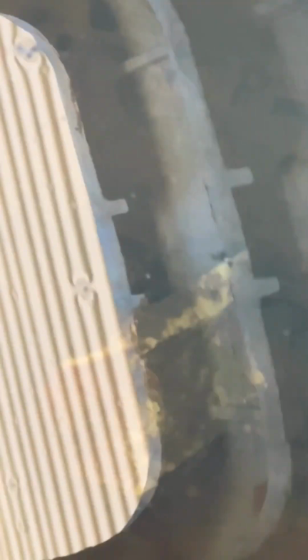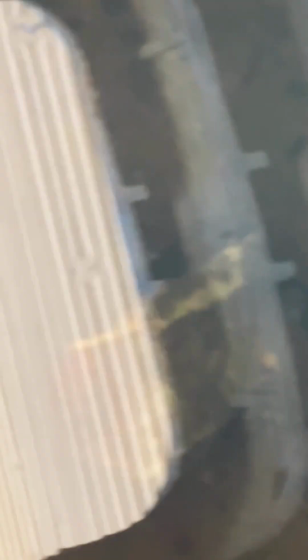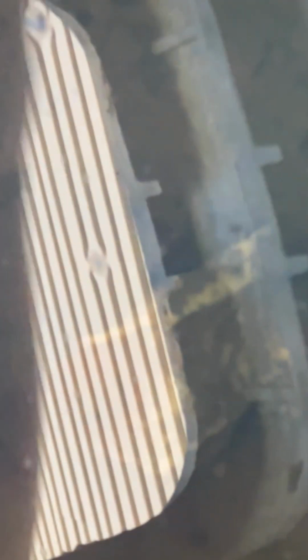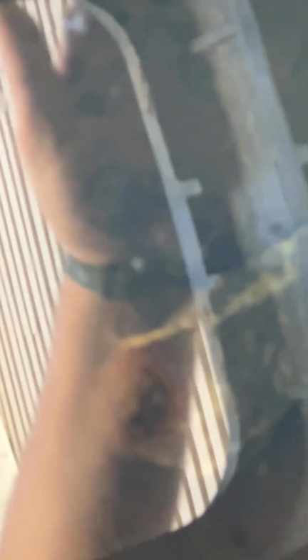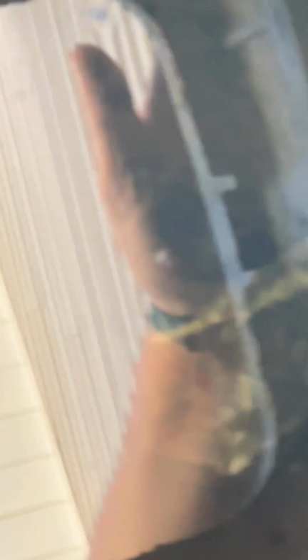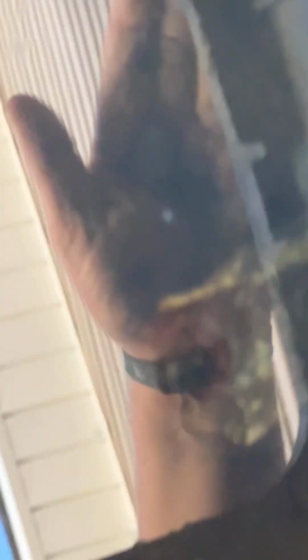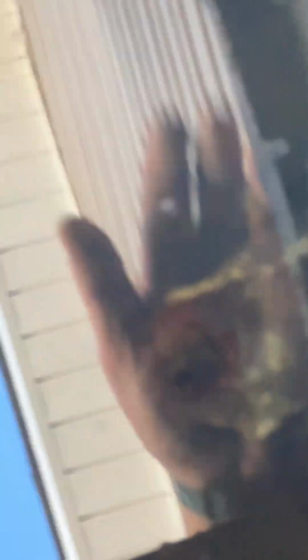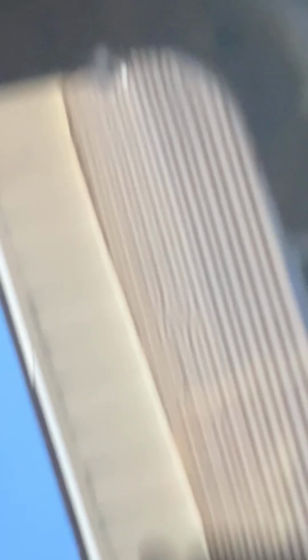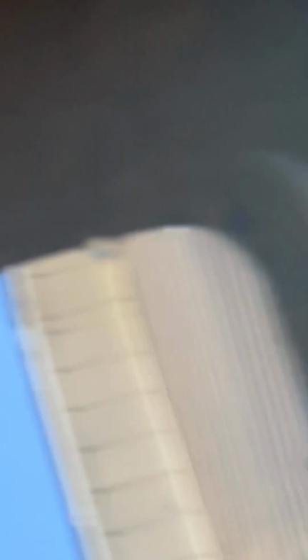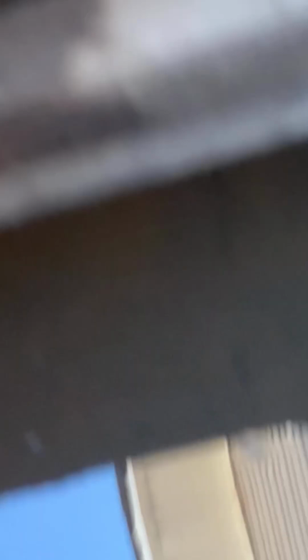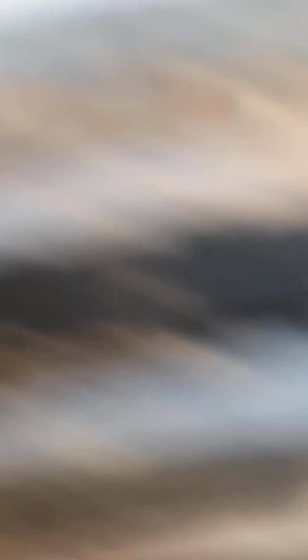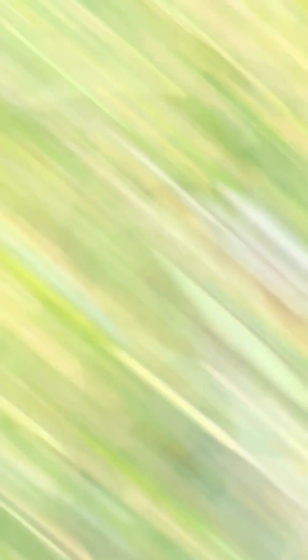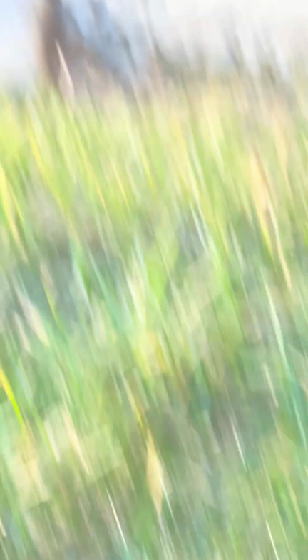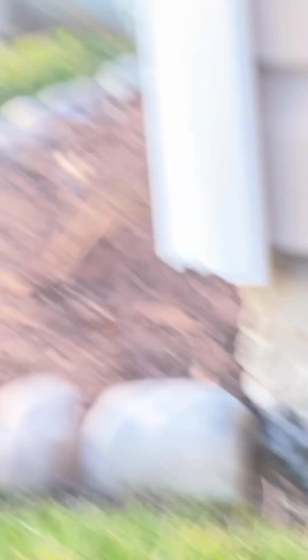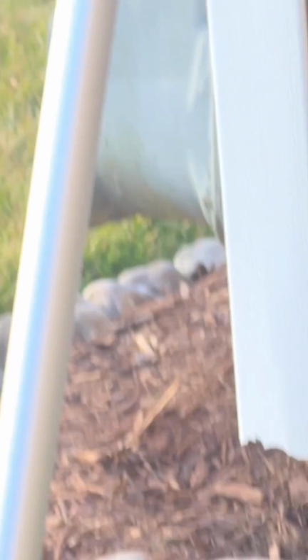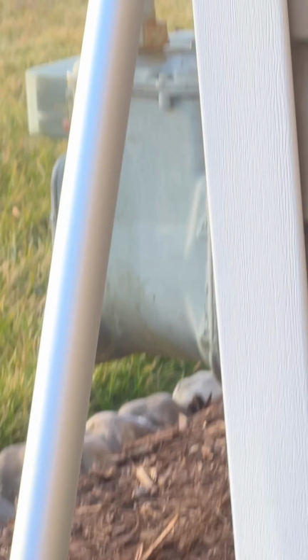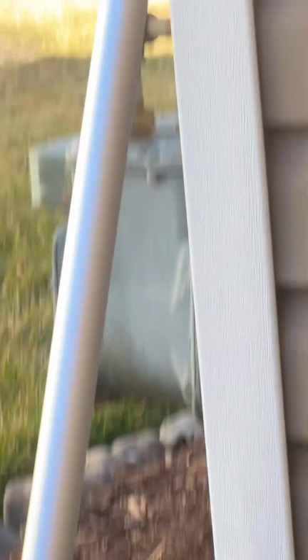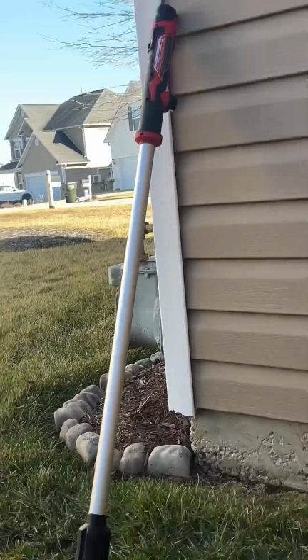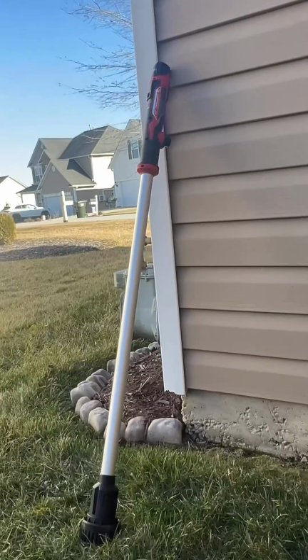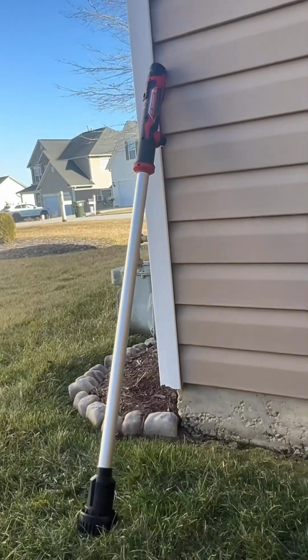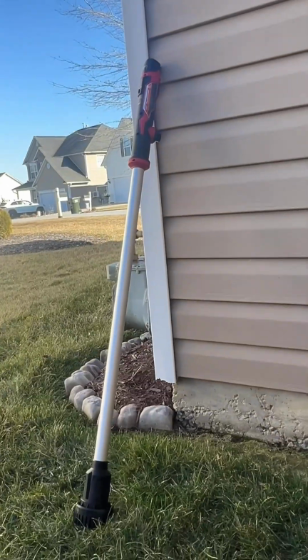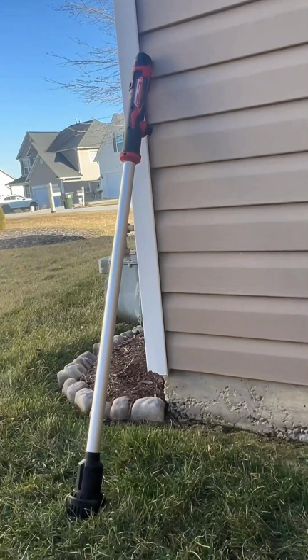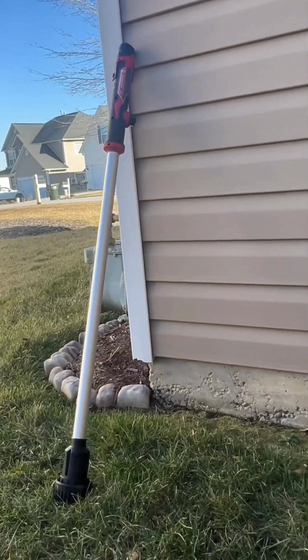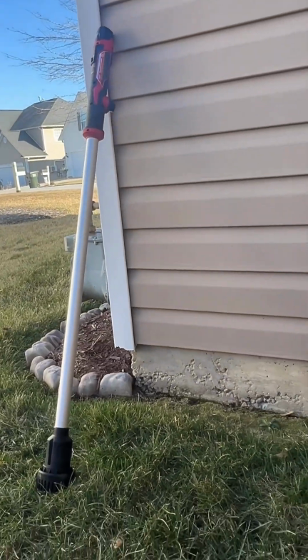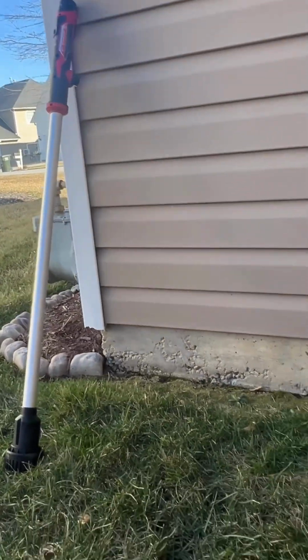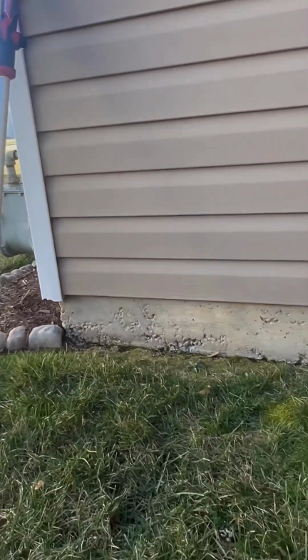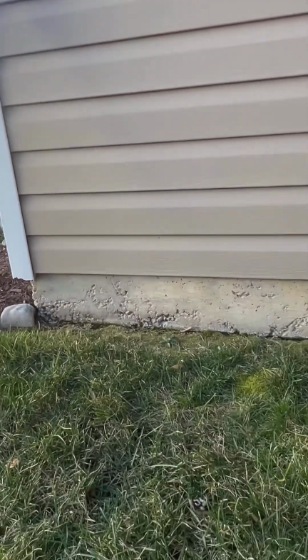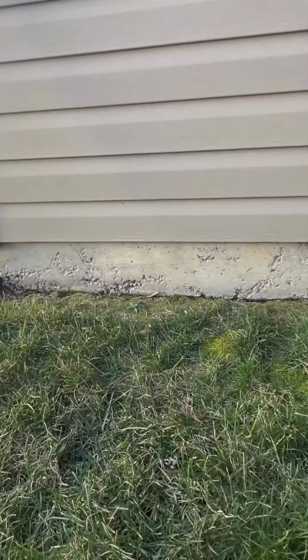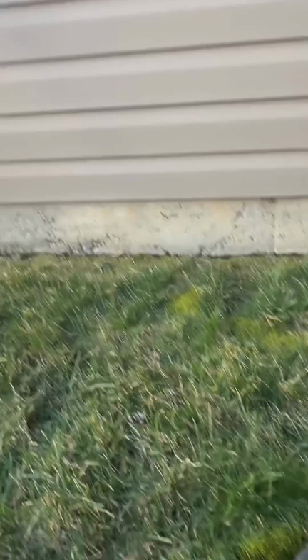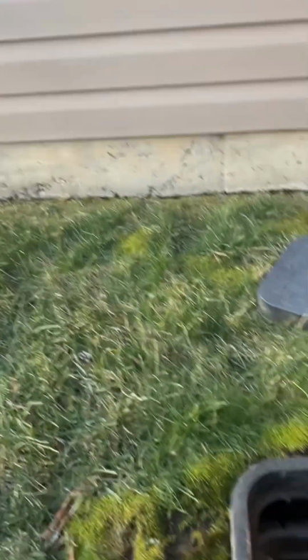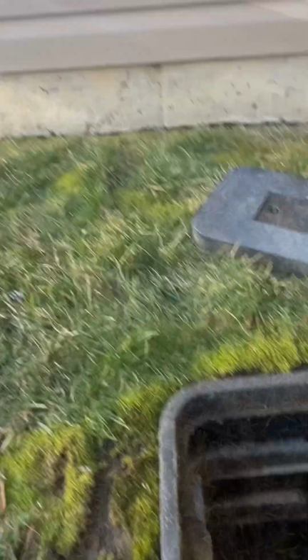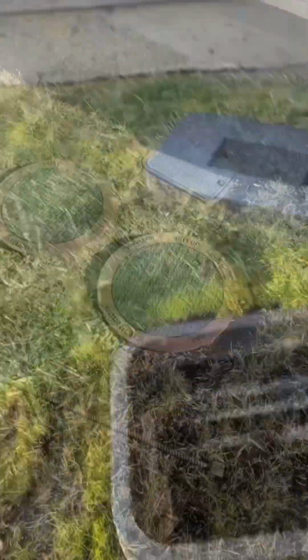So luckily, new tool day came in. We can get it out with this pump. But first, let's turn off the water to the house.